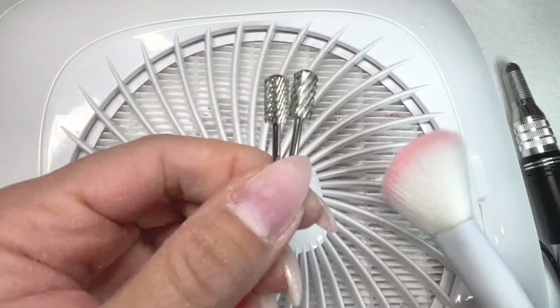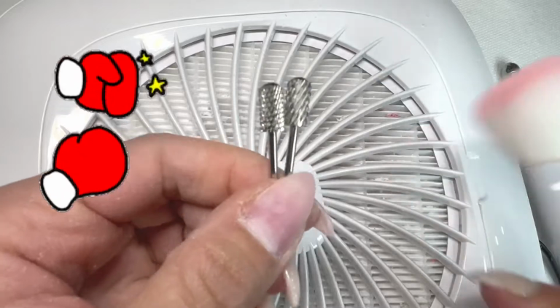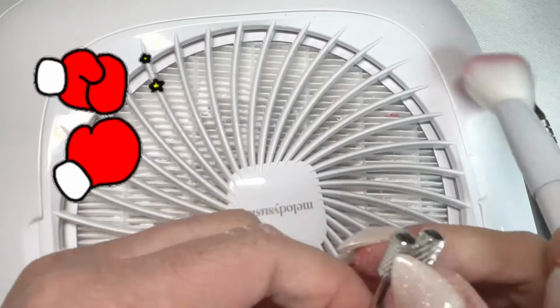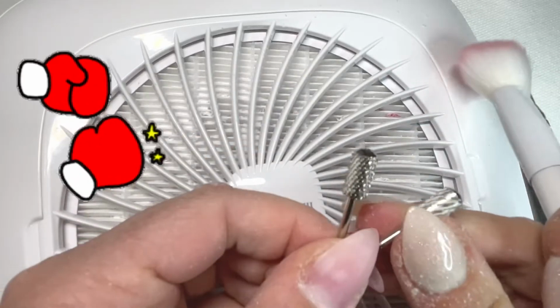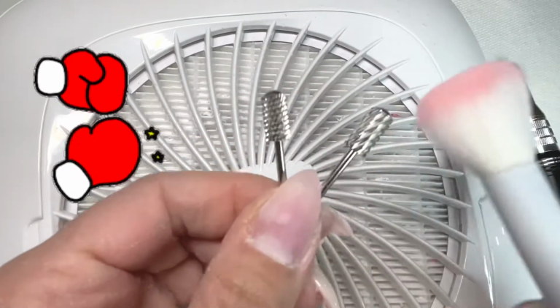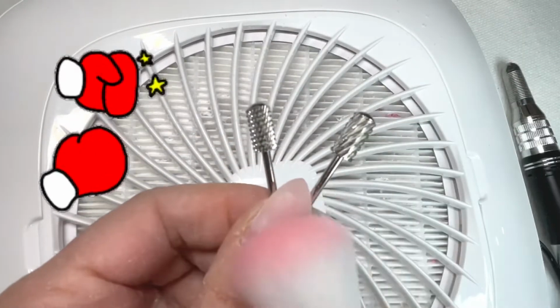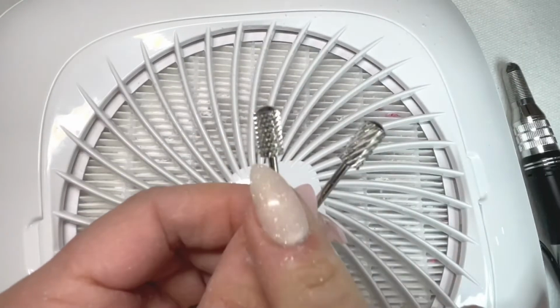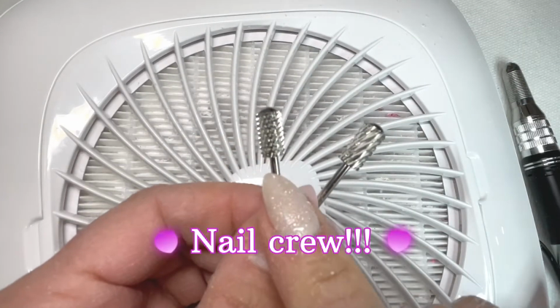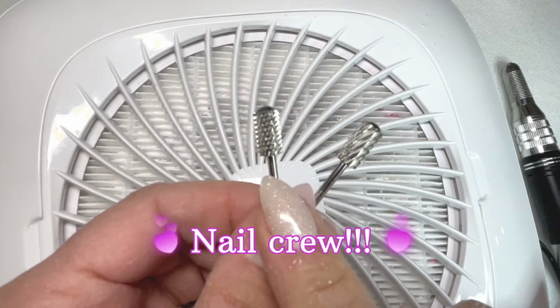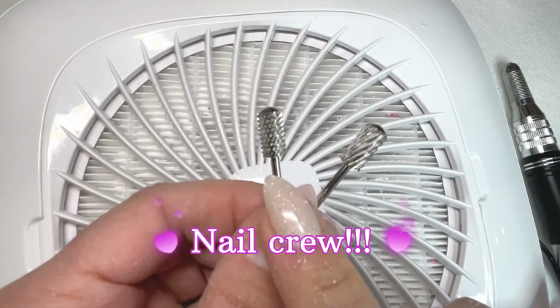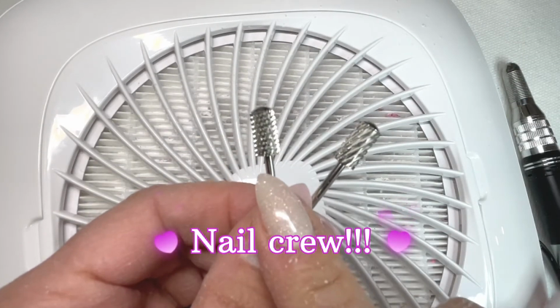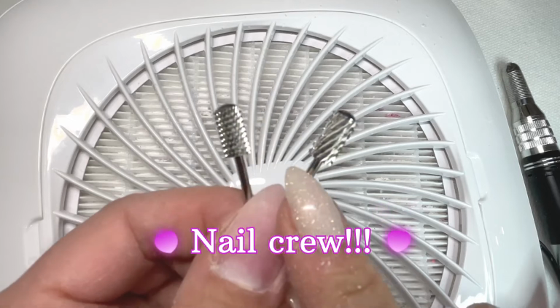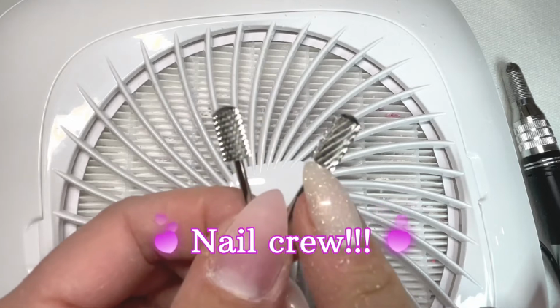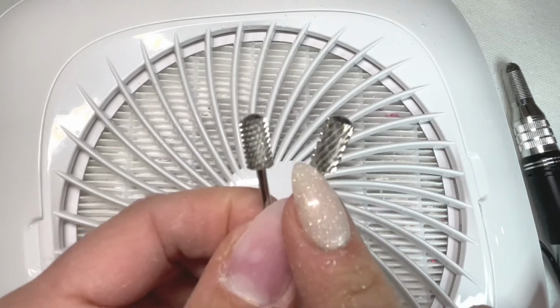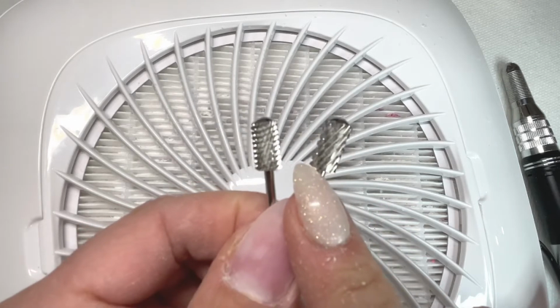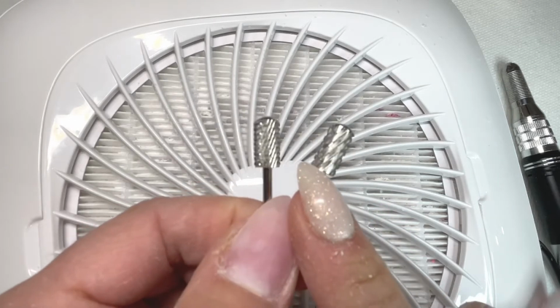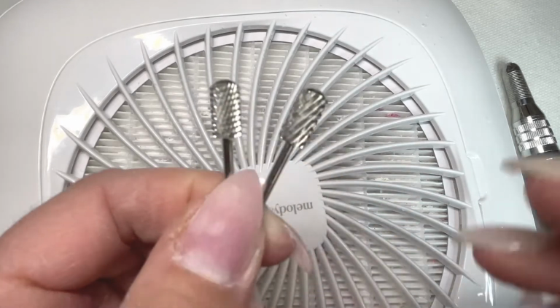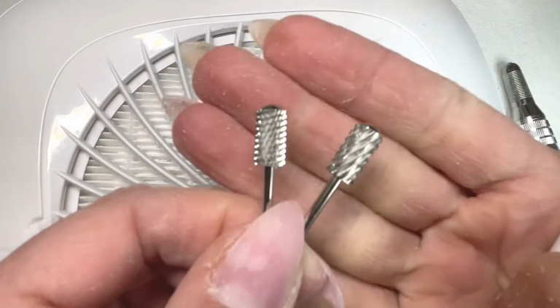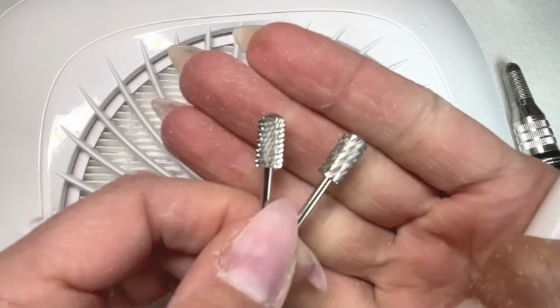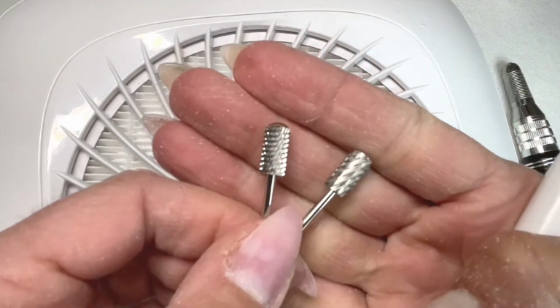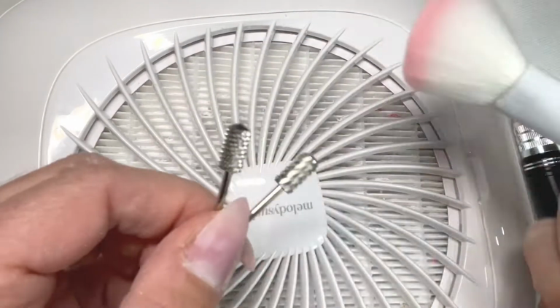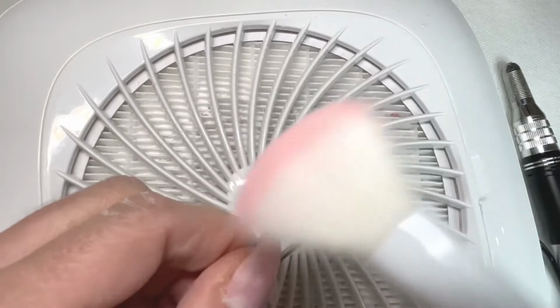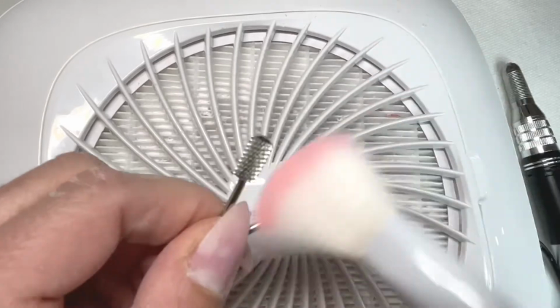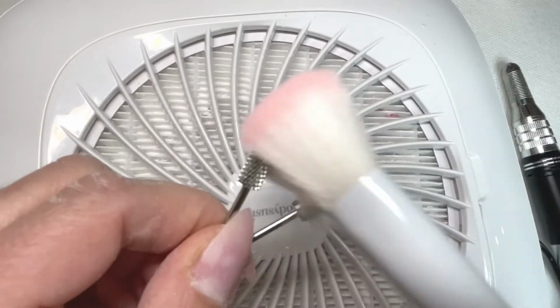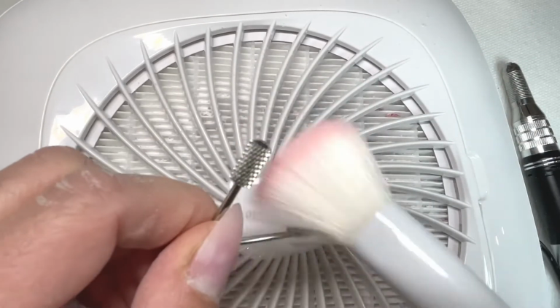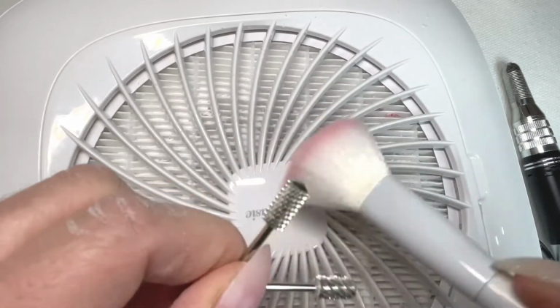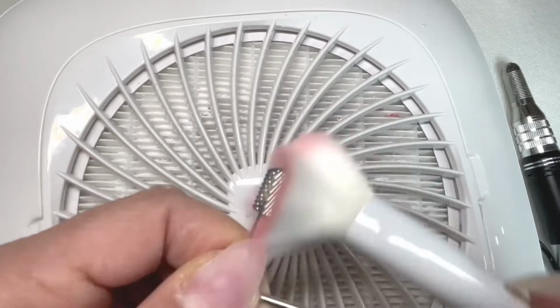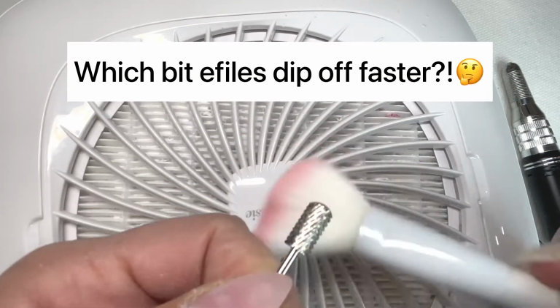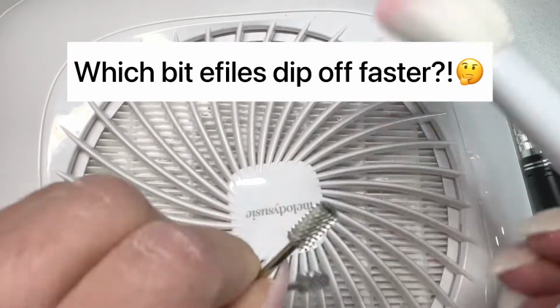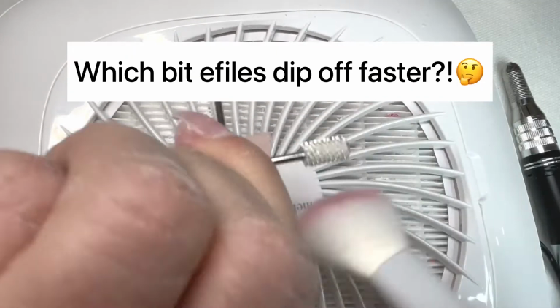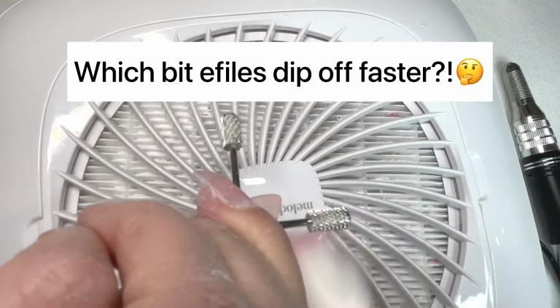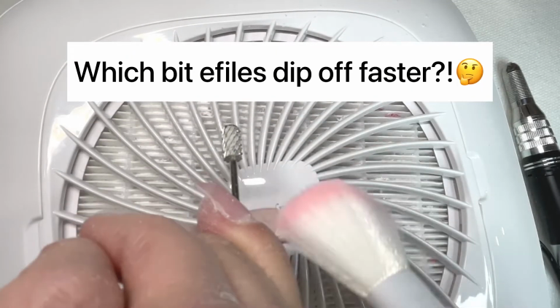Let's get ready to rumble! What's up nail crew? I'm putting two e-file bits to the test today in a battle, hence my silly opening, of which one is going to e-file off dip faster and more efficiently.